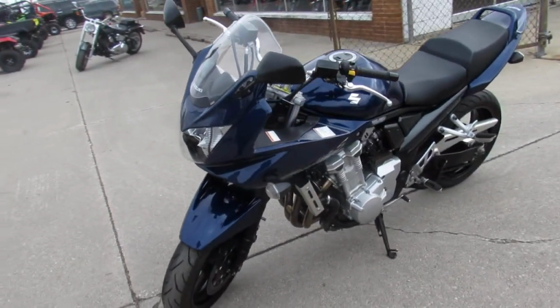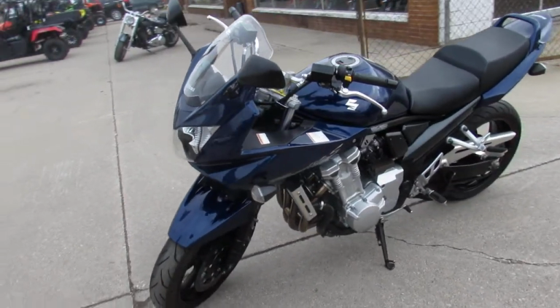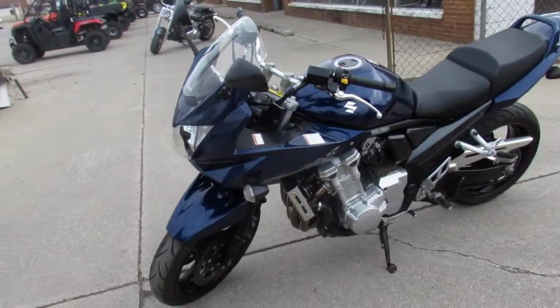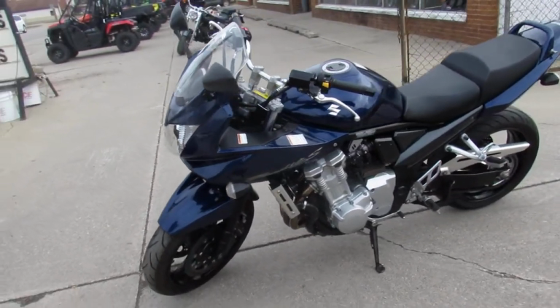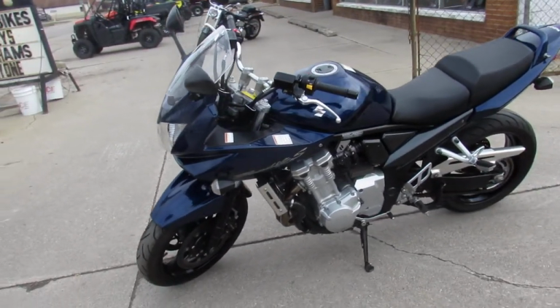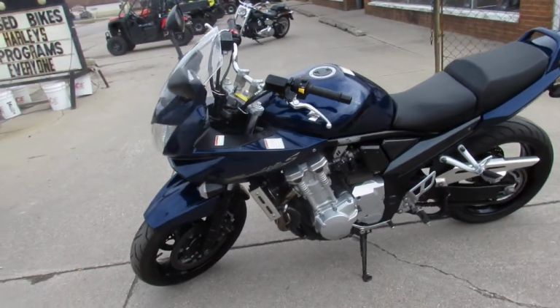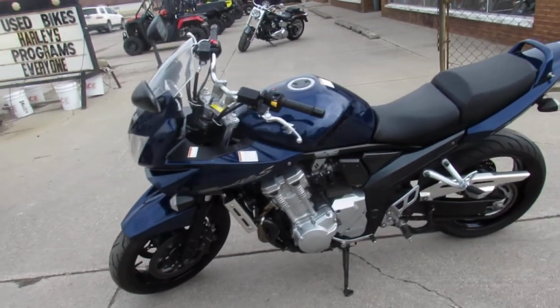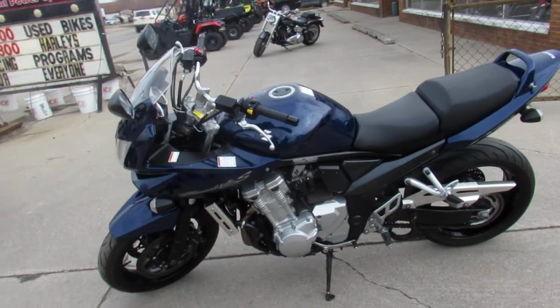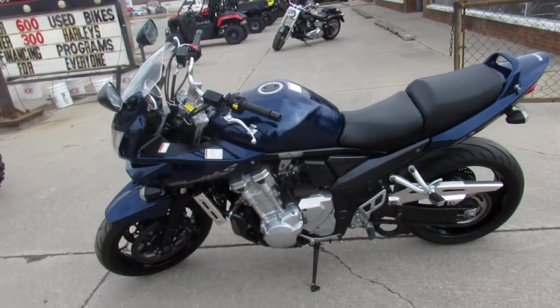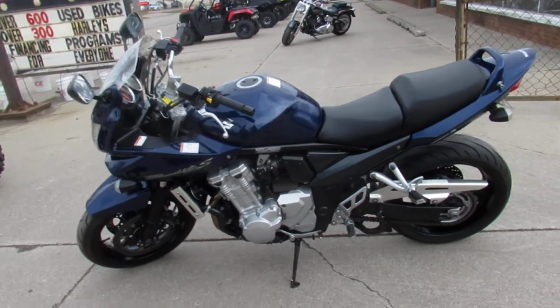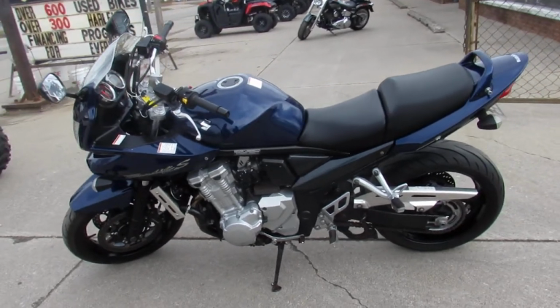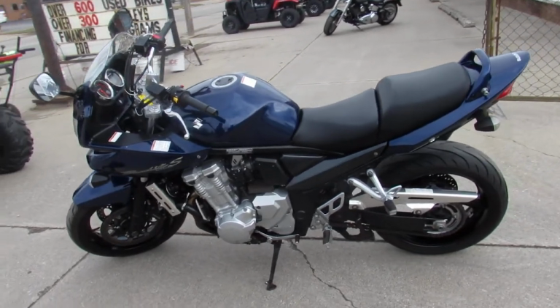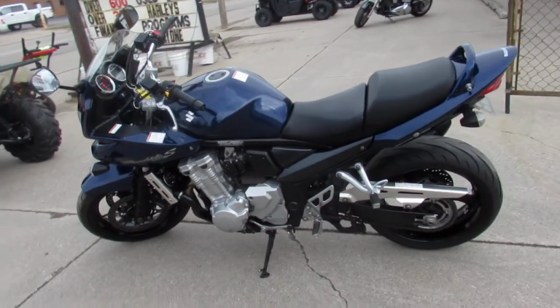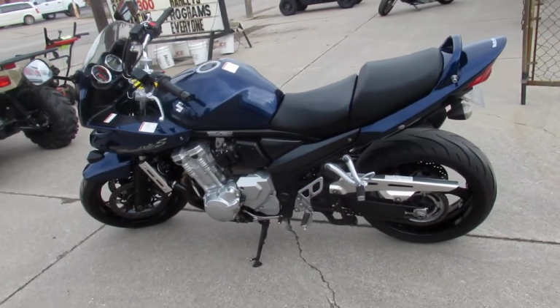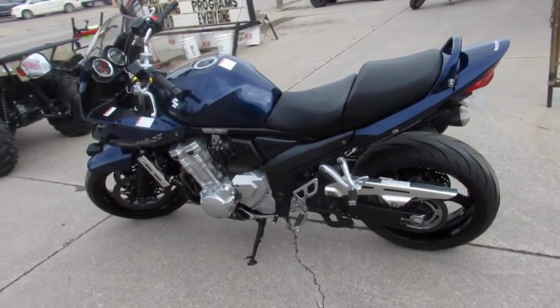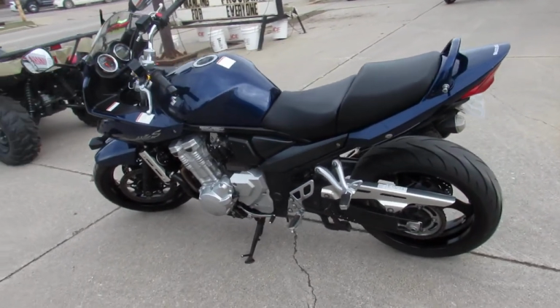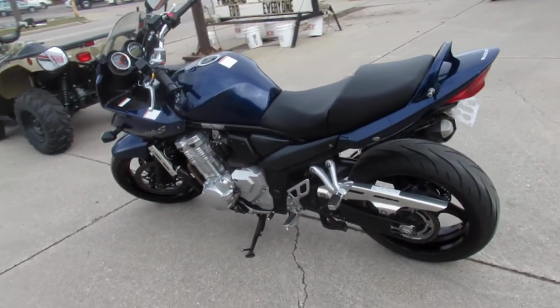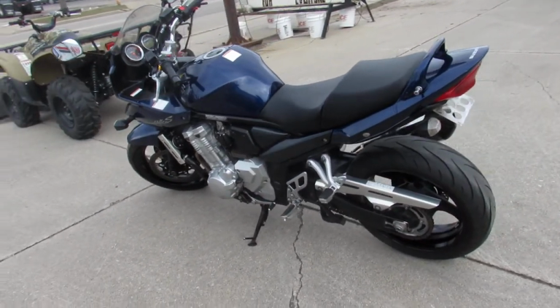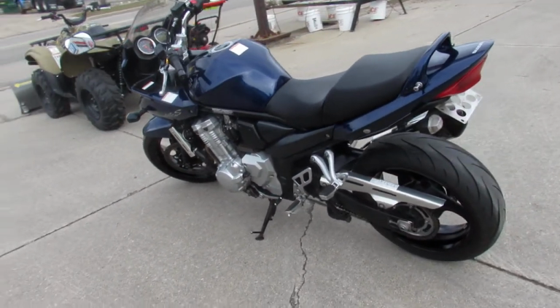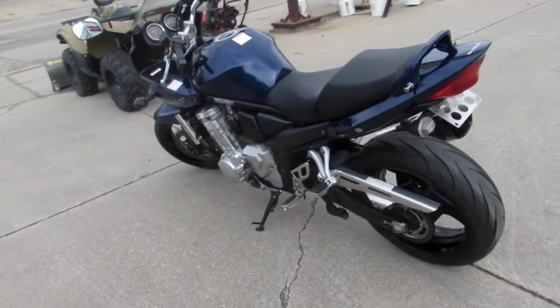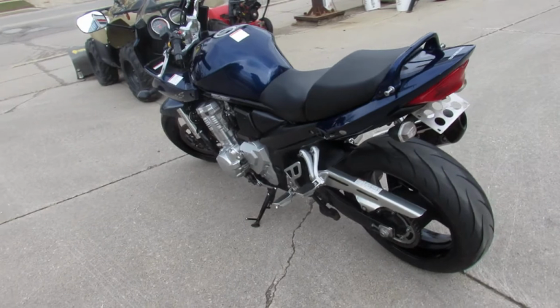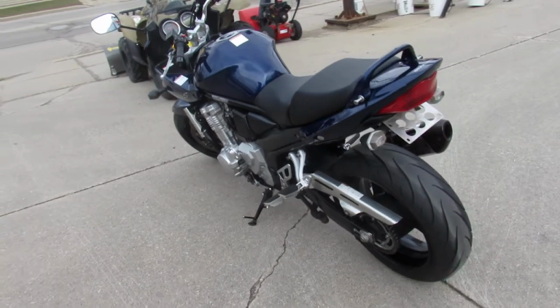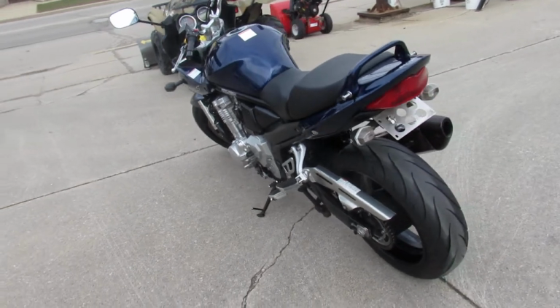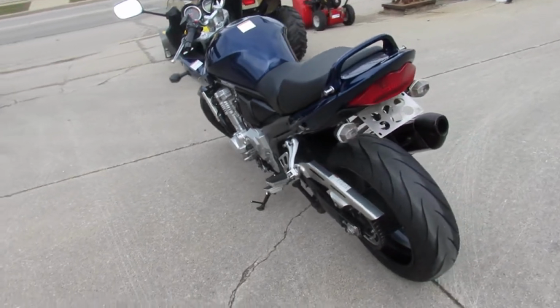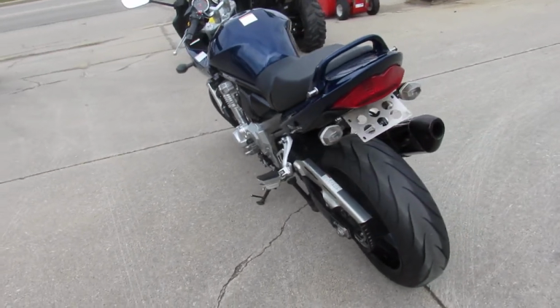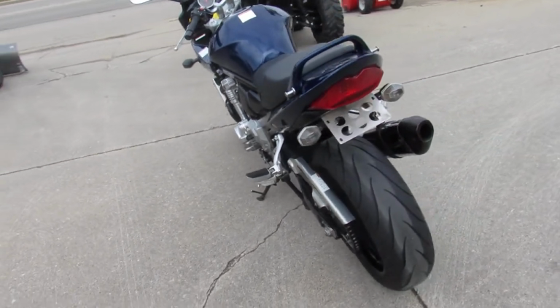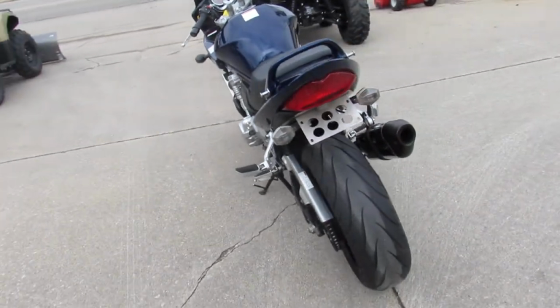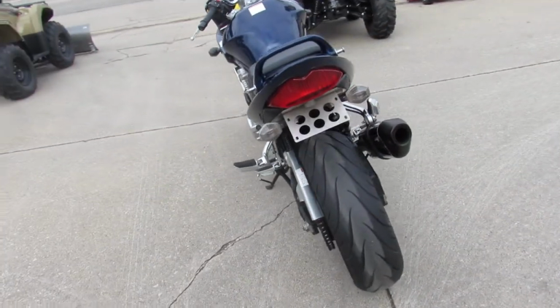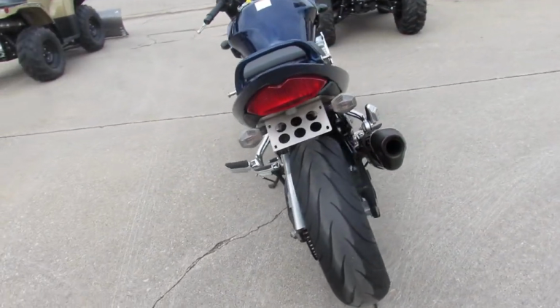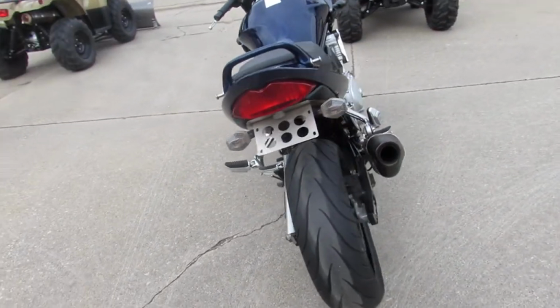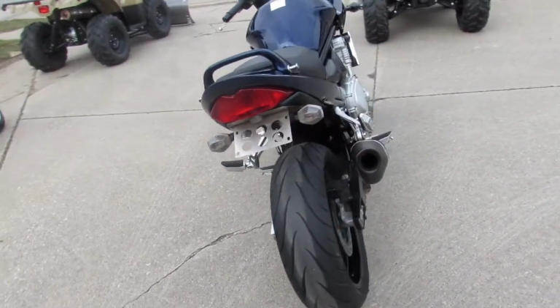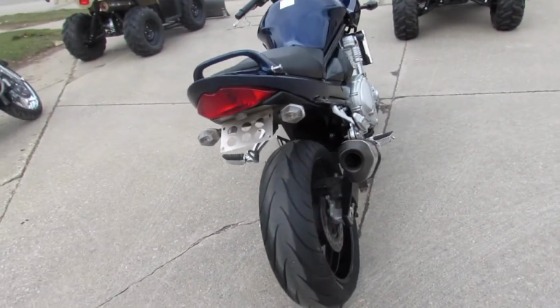Only $3,999 guys — nice clean bike, paint shines bright. Got the Yoshimura stainless steel exhaust. Brings this 1200cc motor to life guys, just serviced at a dealership and ready for the road.